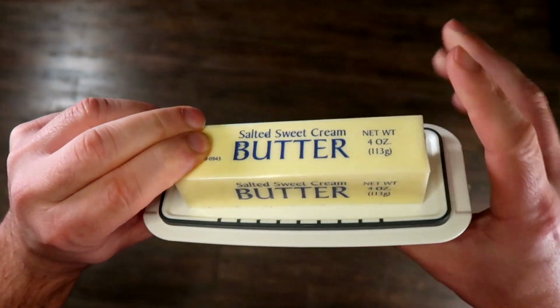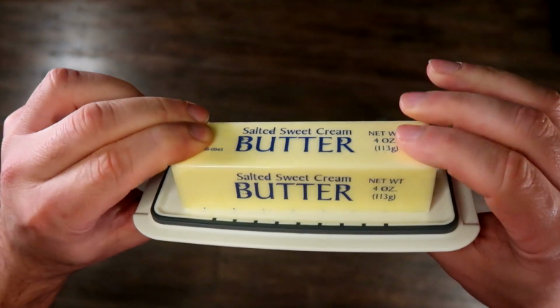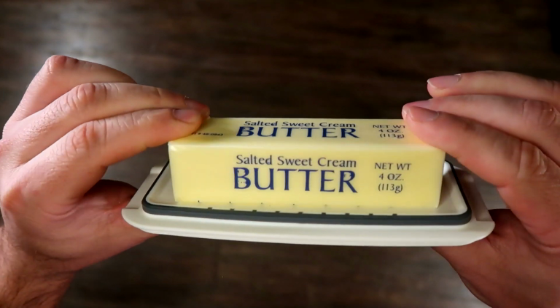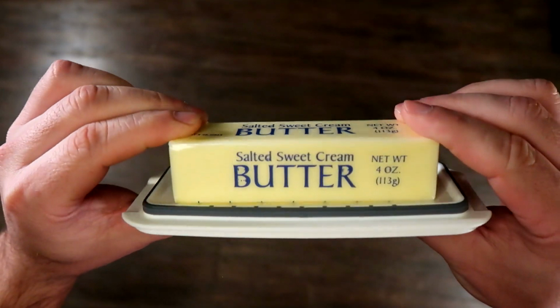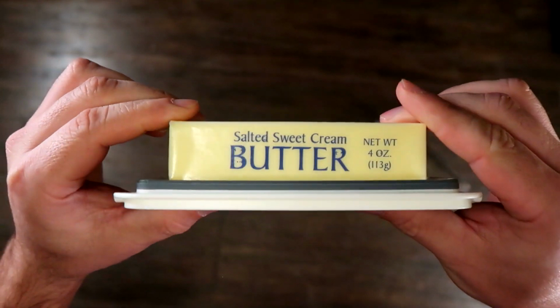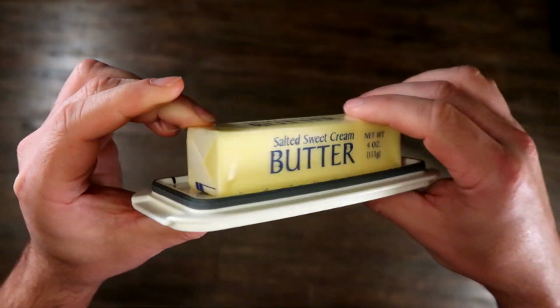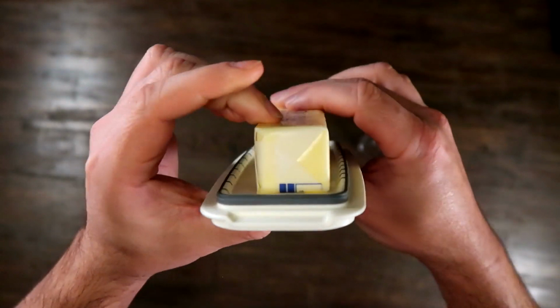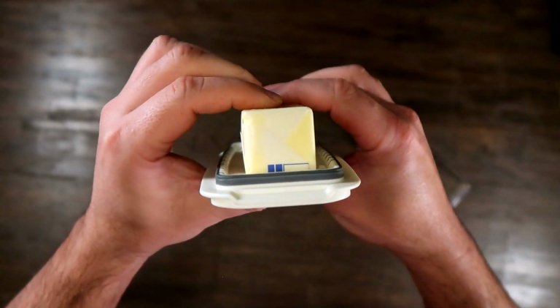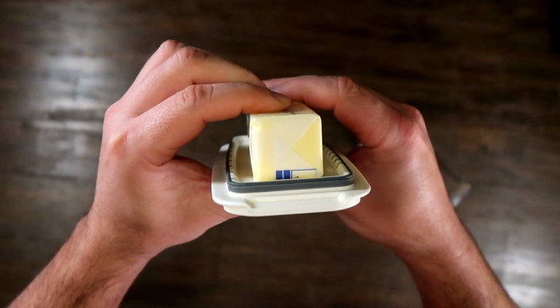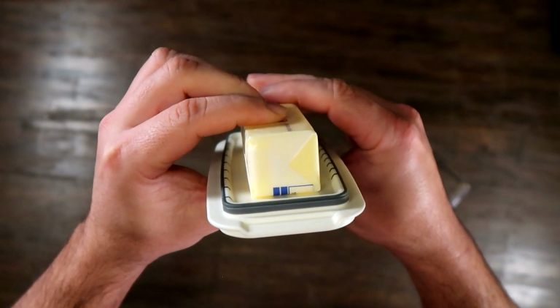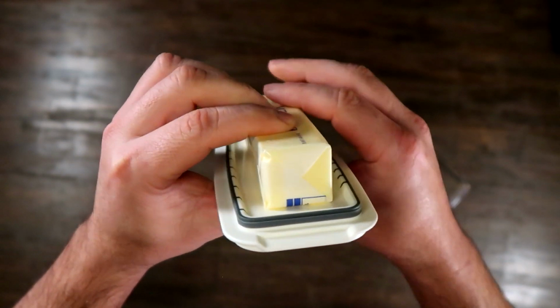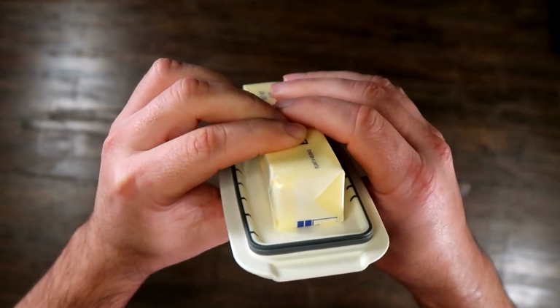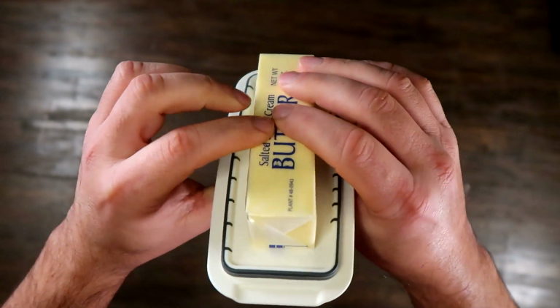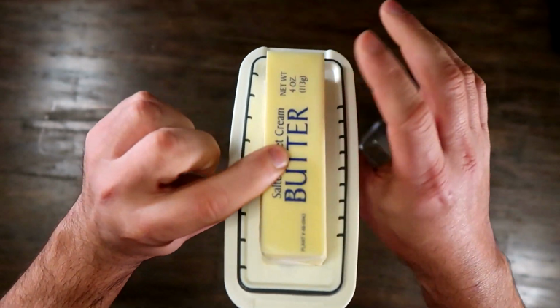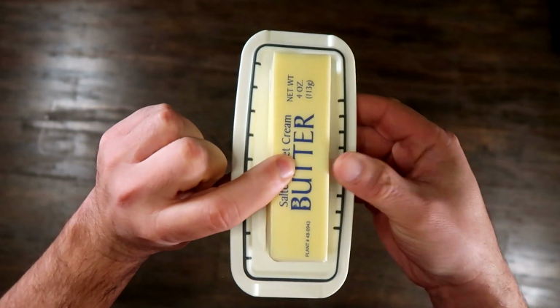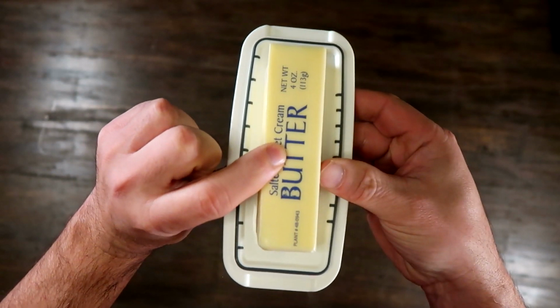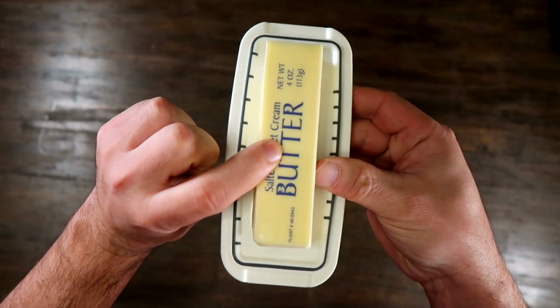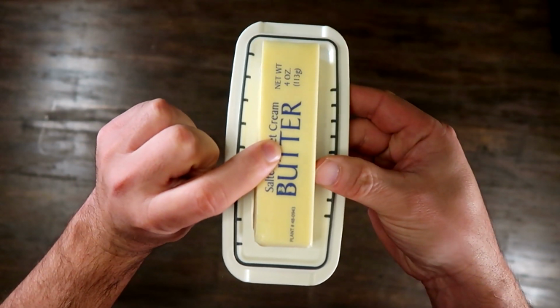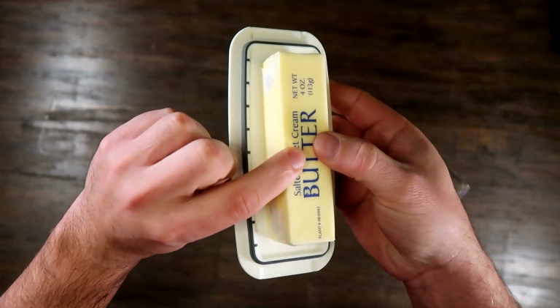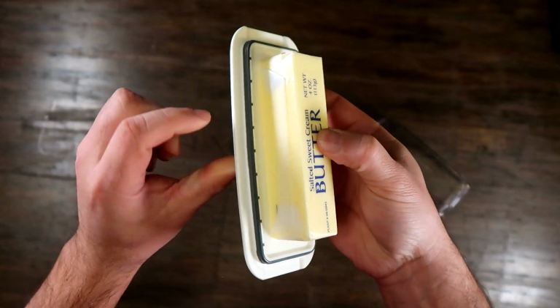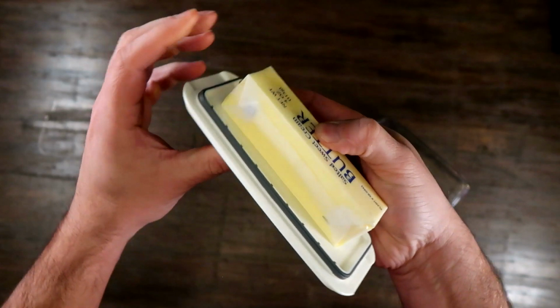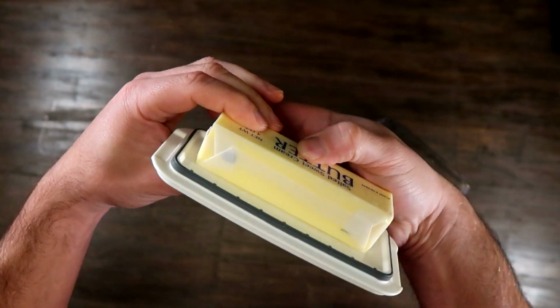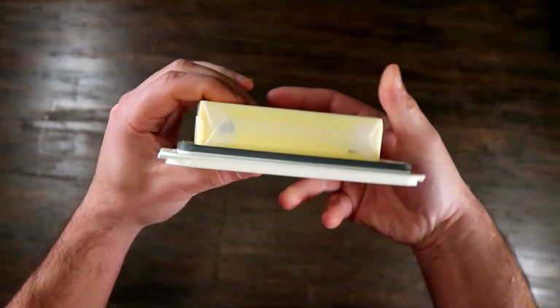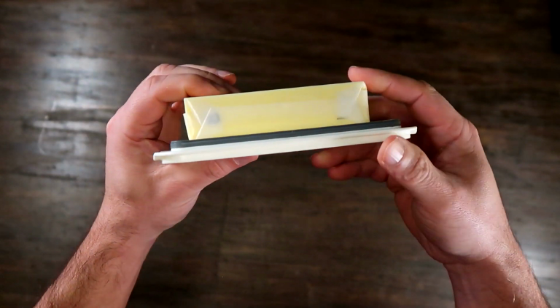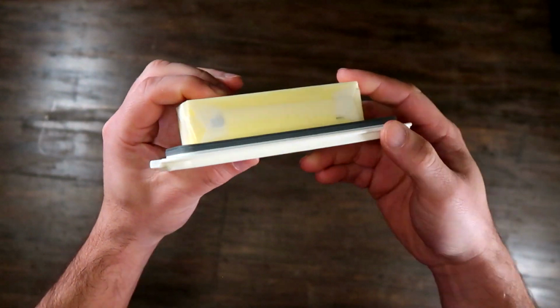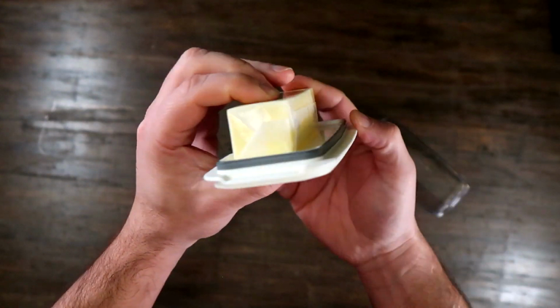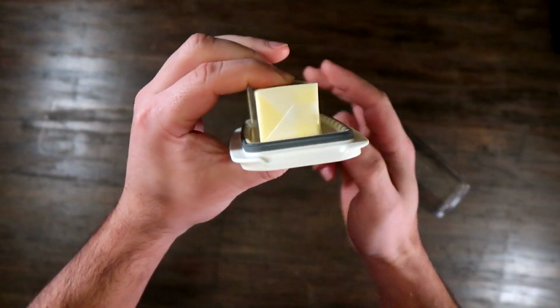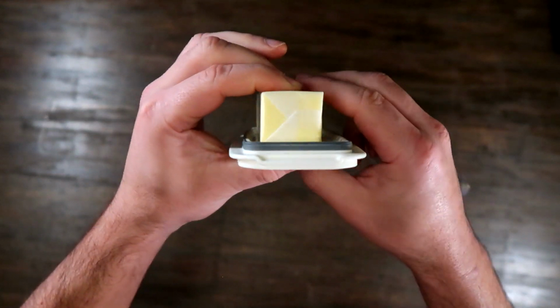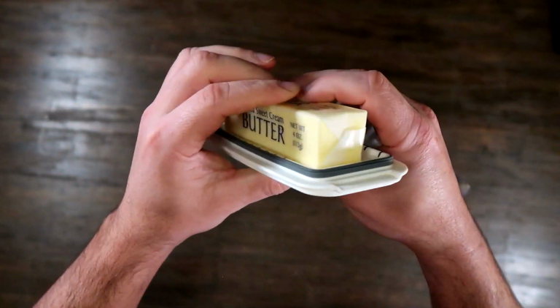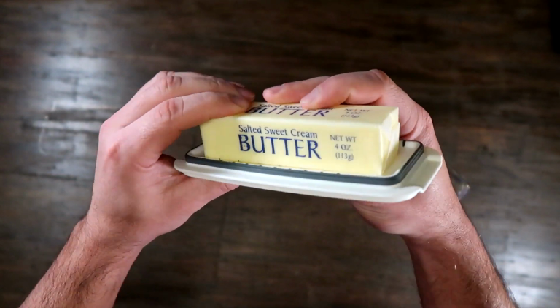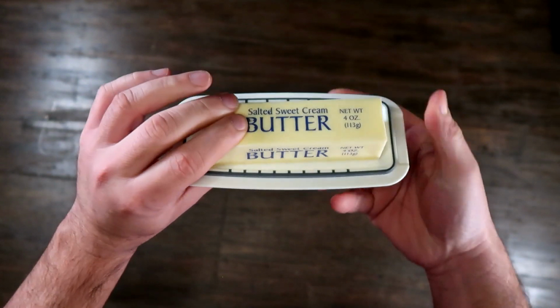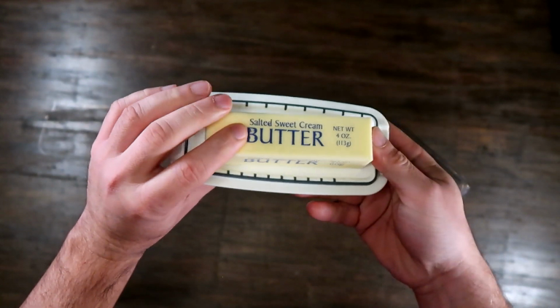The sturdy non-slip base allows for butter use directly from the container. You can cut your butter just by lifting the cover, and you've got the measurements right there. Very convenient.